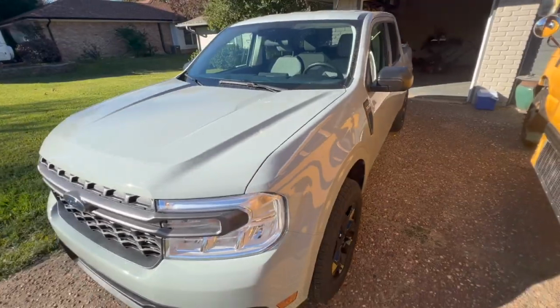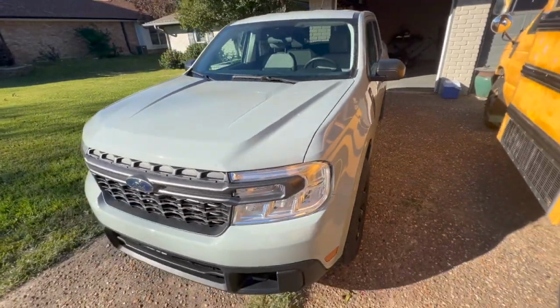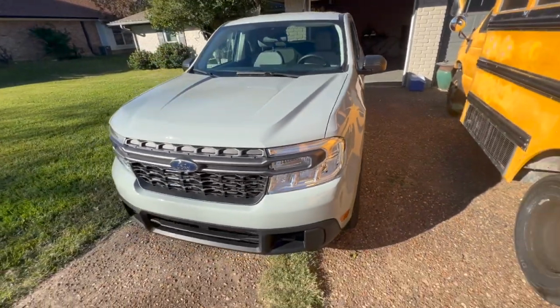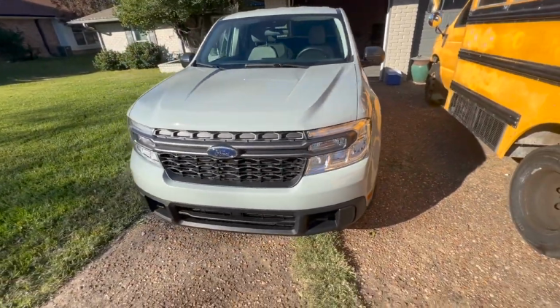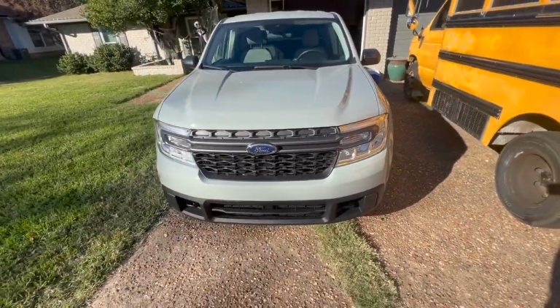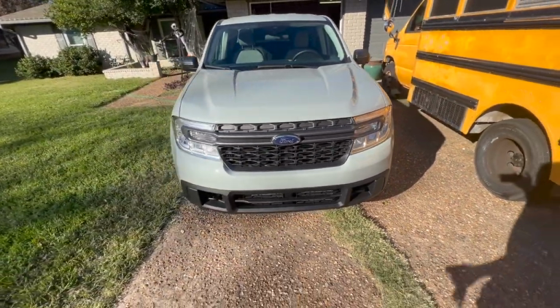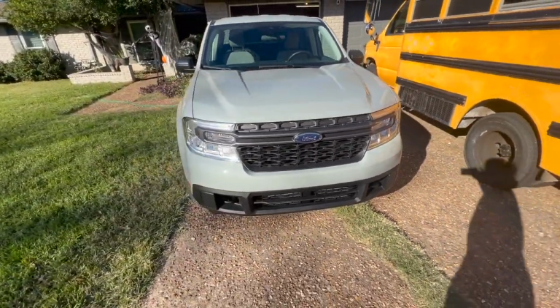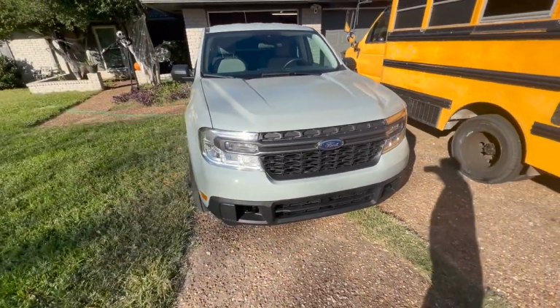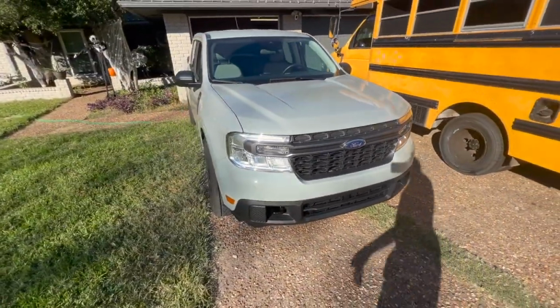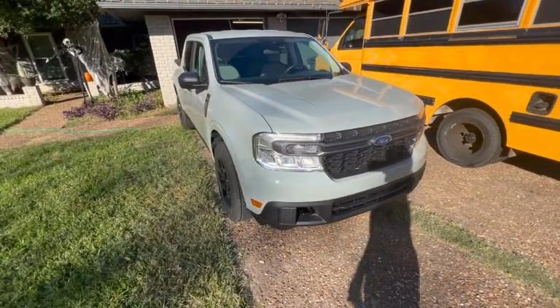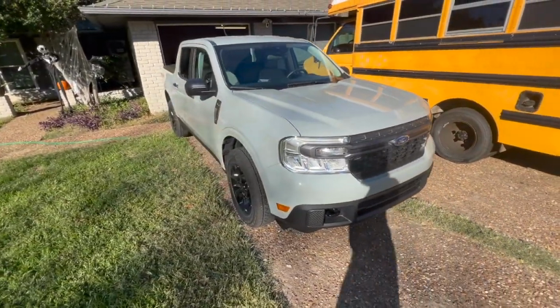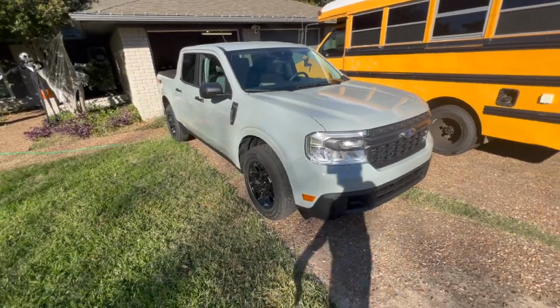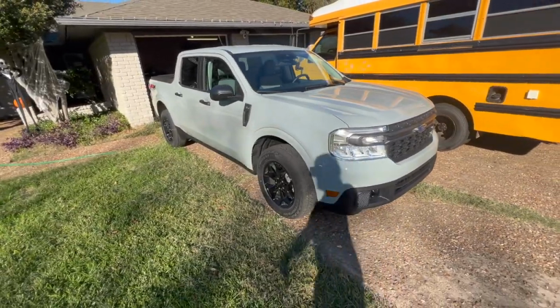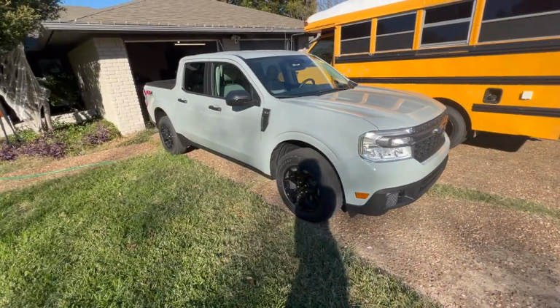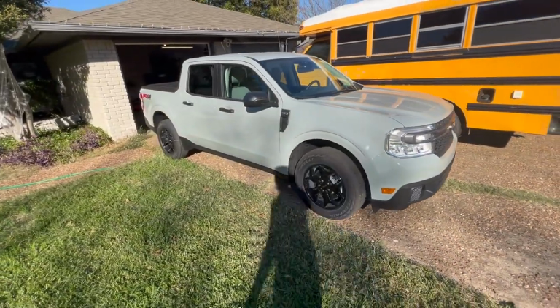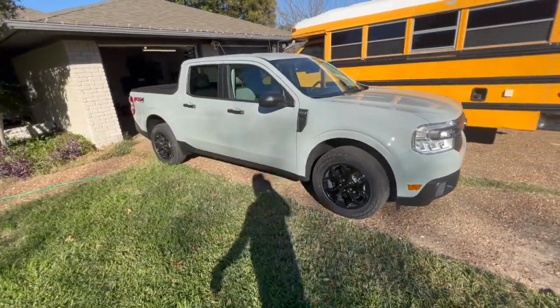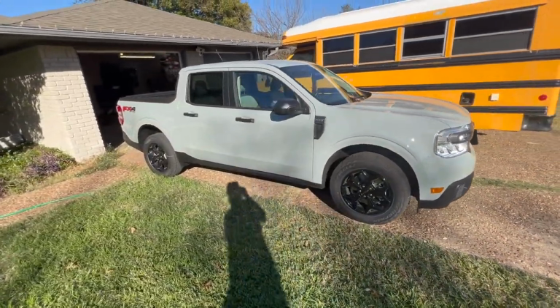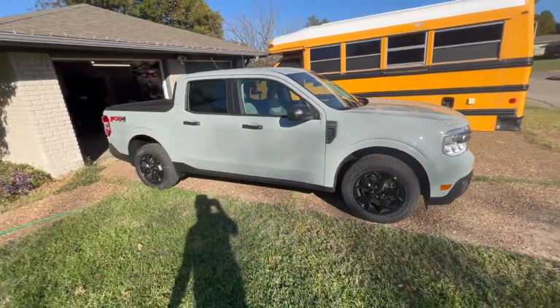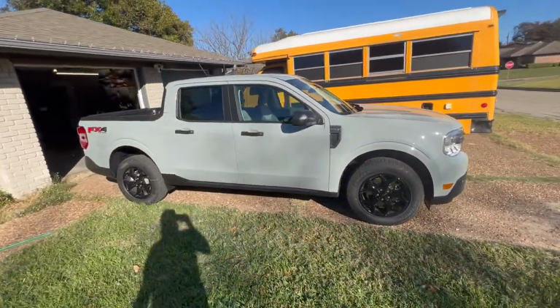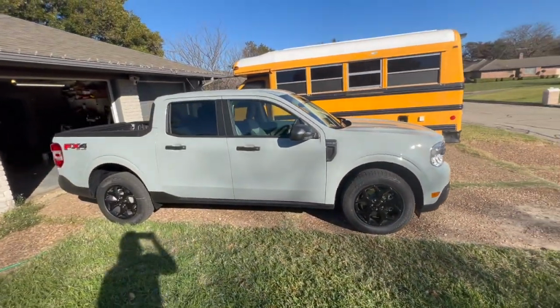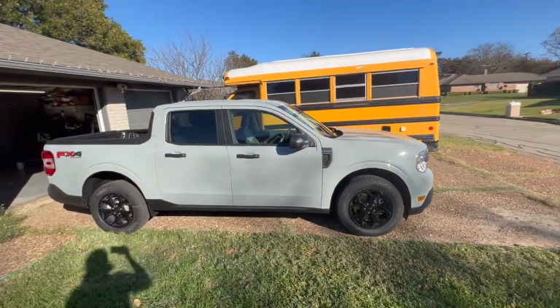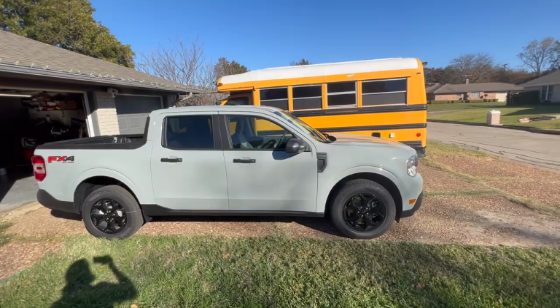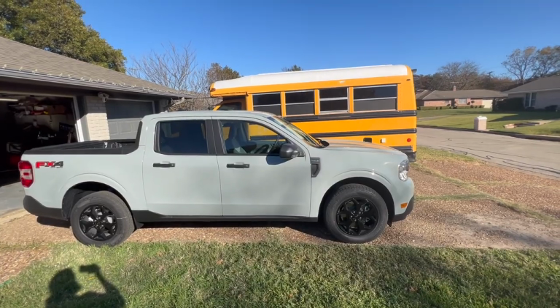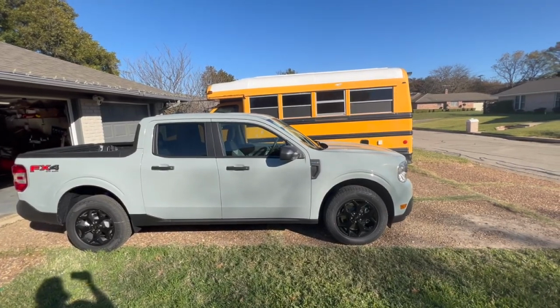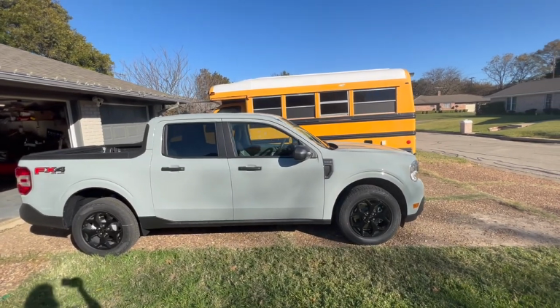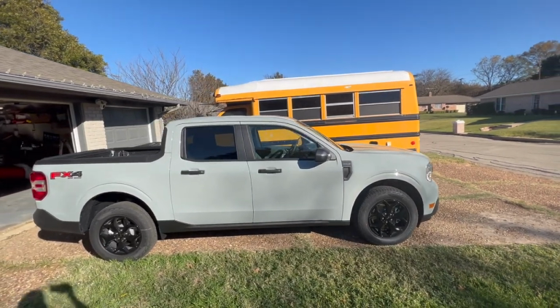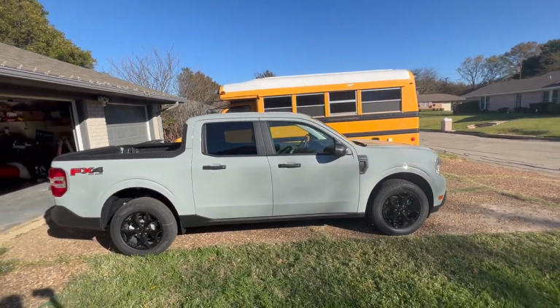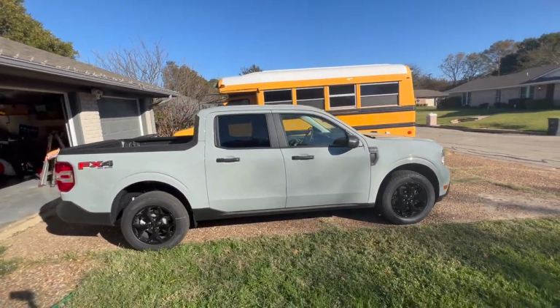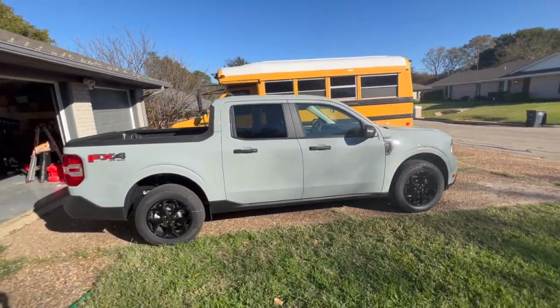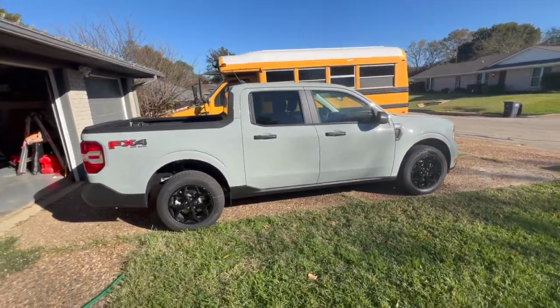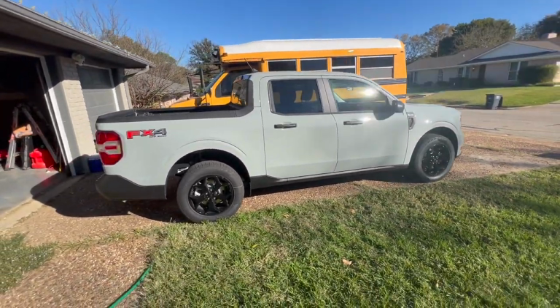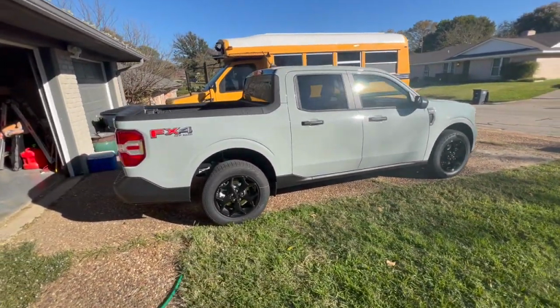Here's just a brief view of it. It is a good looking truck. My initial impressions were actually very positive. It seems bigger than you would think, but also just the right size. You can see it next to my school bus — that's a conversion. But it's a really good looking truck.